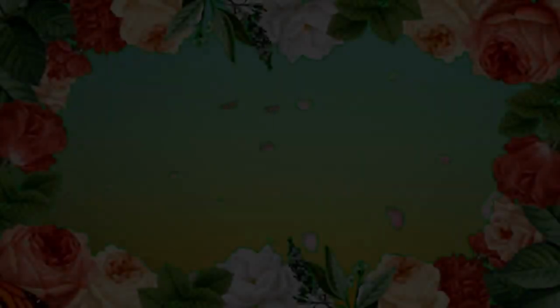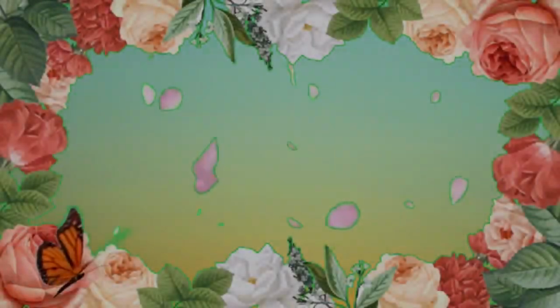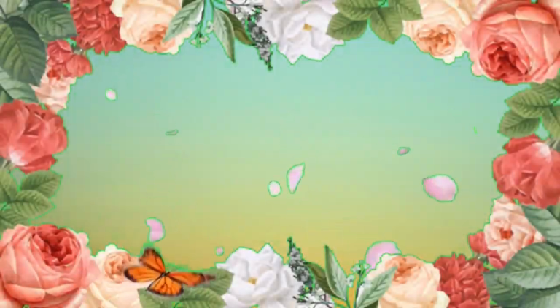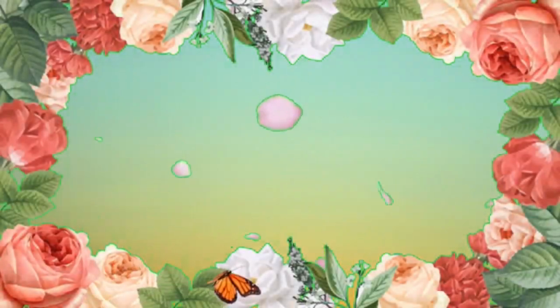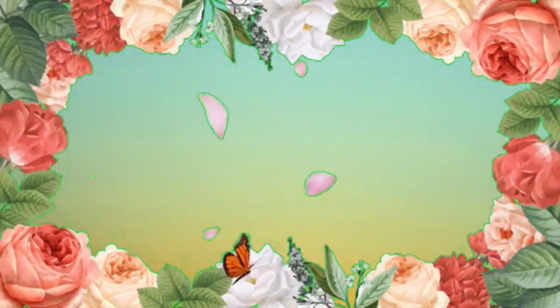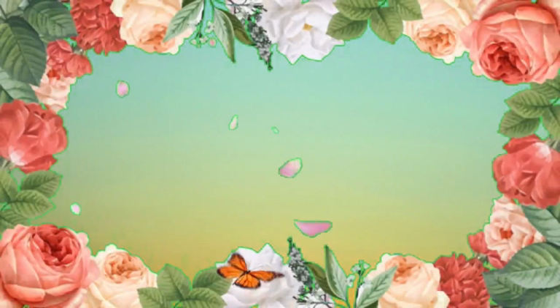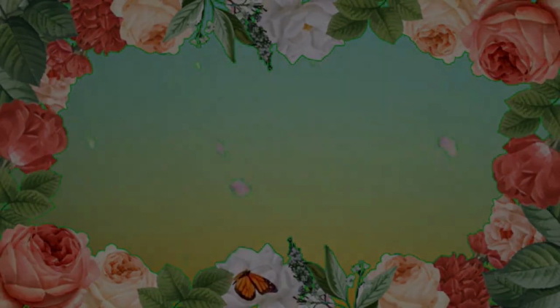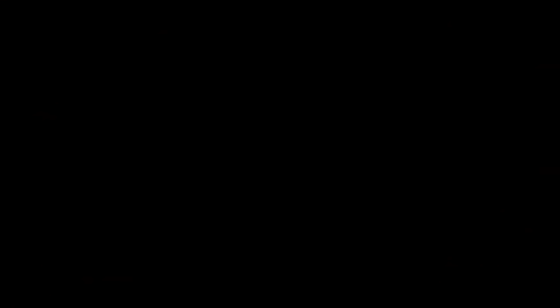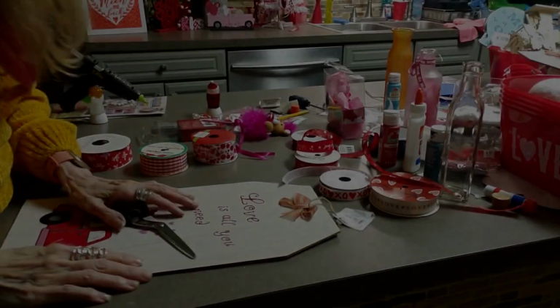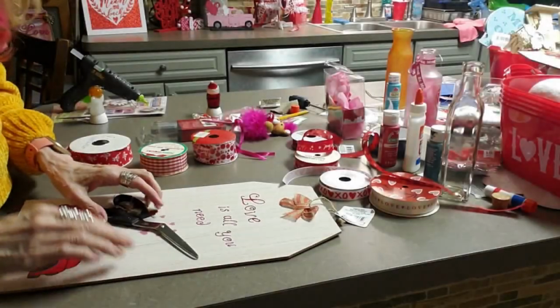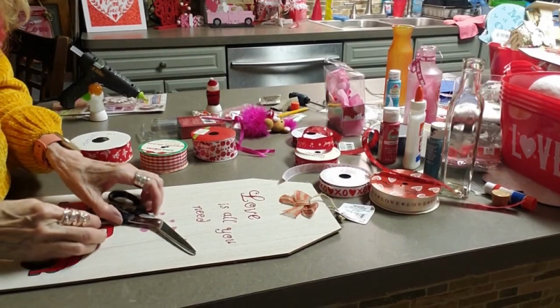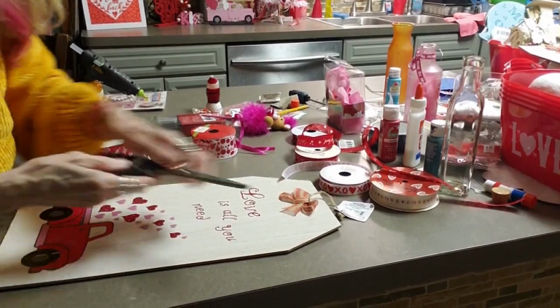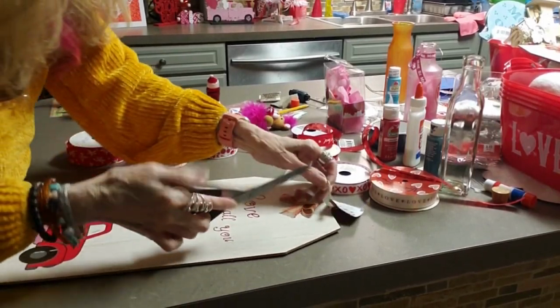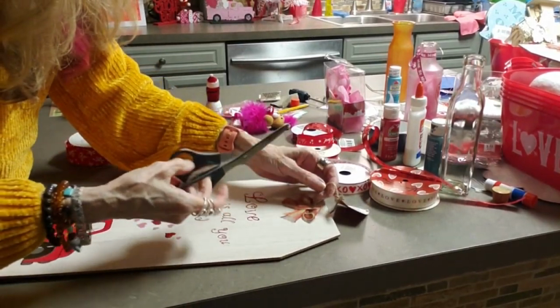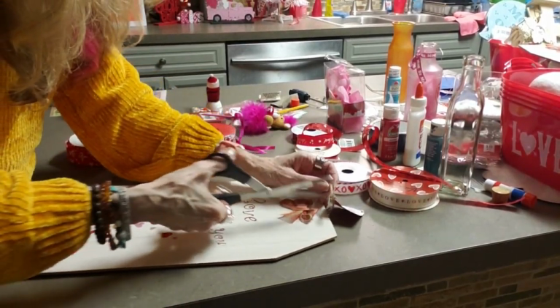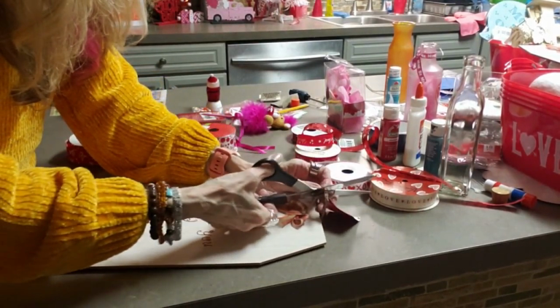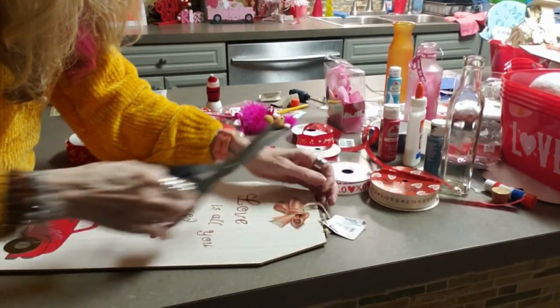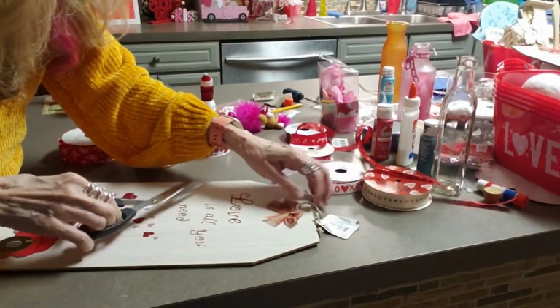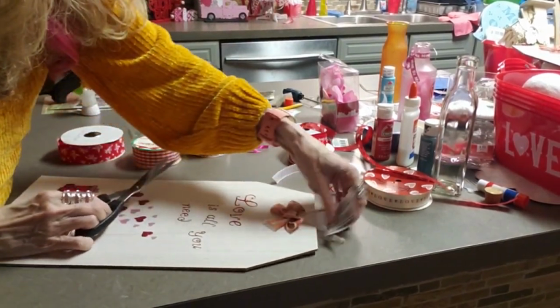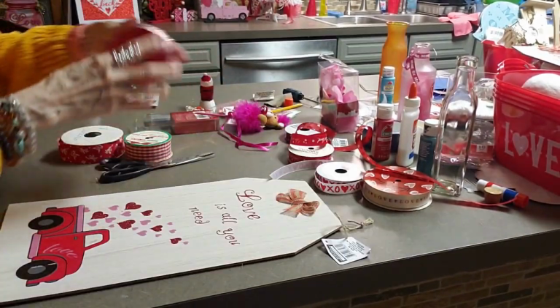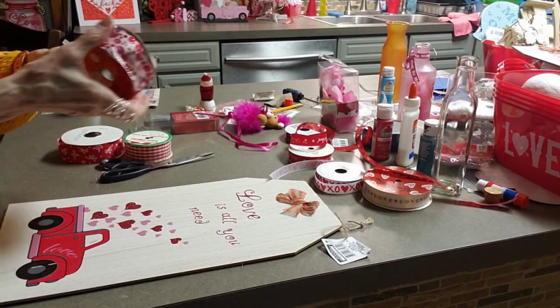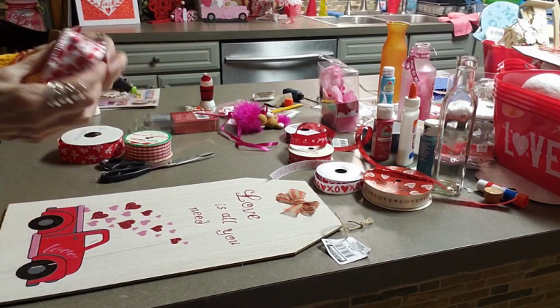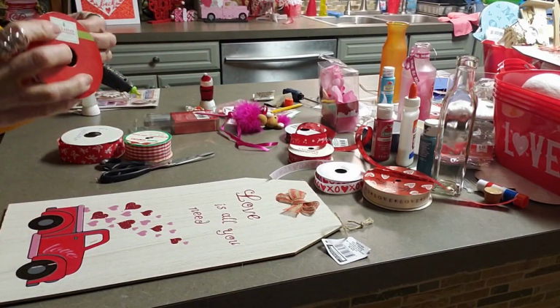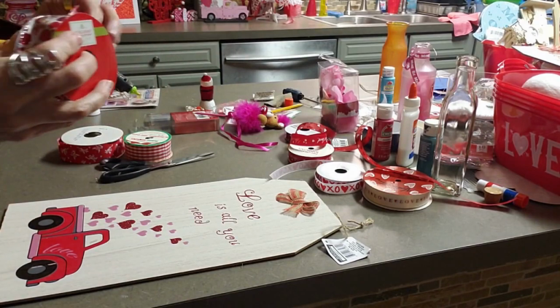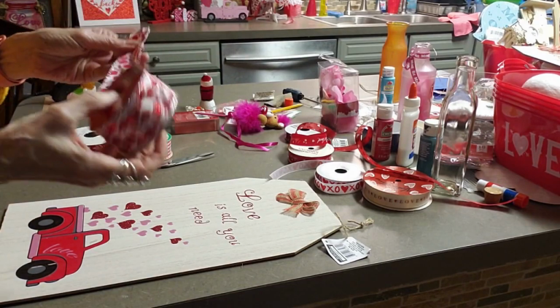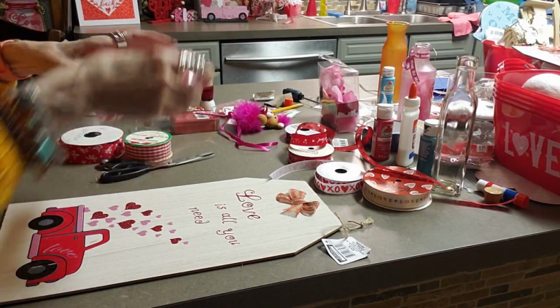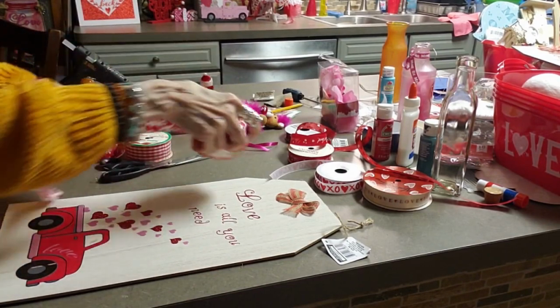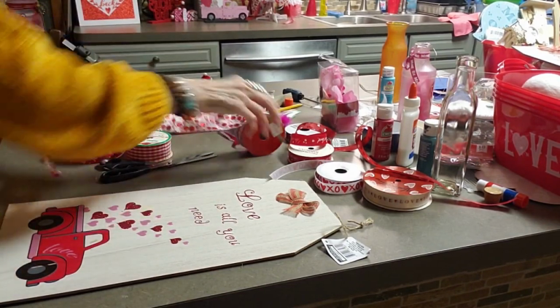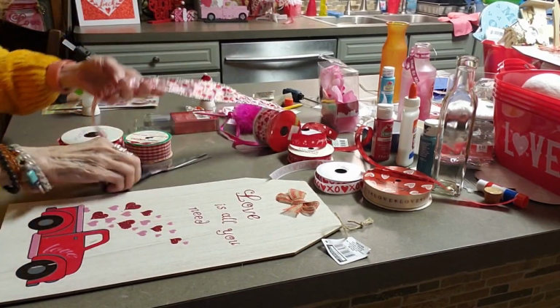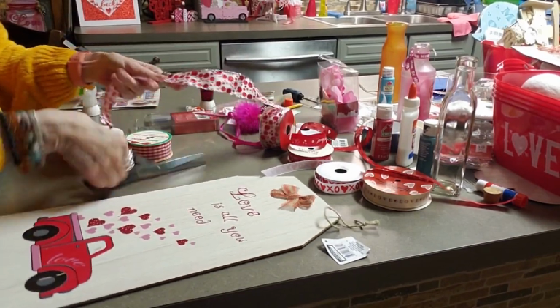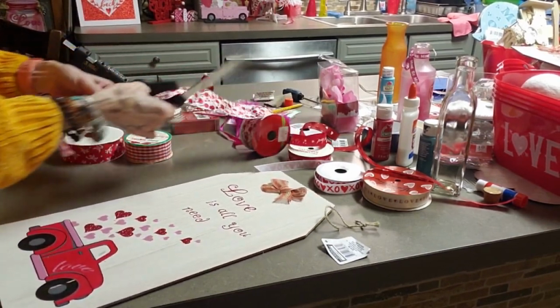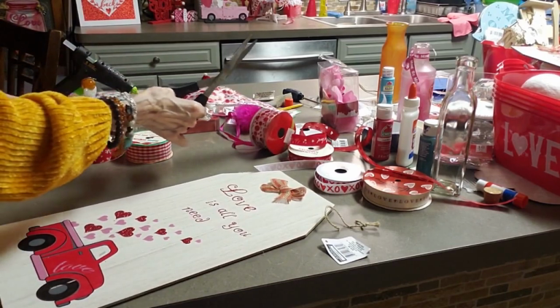Hi everyone, it's Crafty Mom with three sets of twins. I've got this Dollar Tree sign that is so pretty. It's 'Love is All You Need' with a little red truck, and I really love this sign.